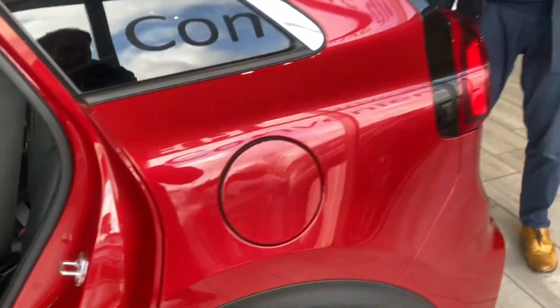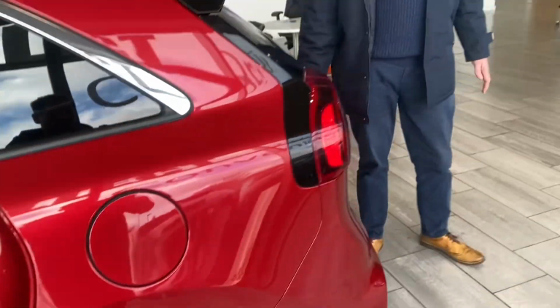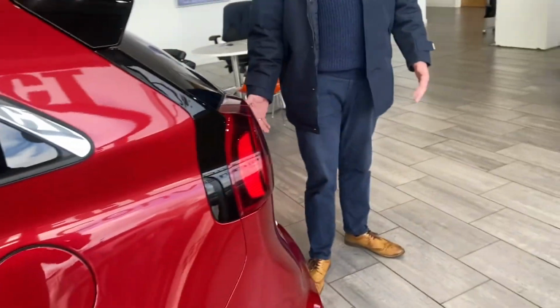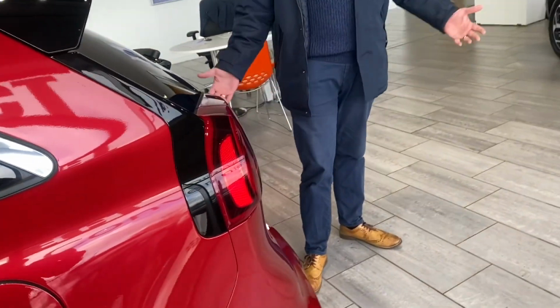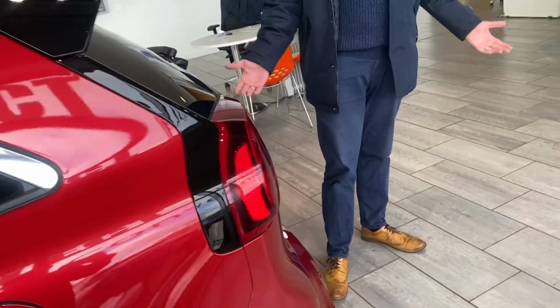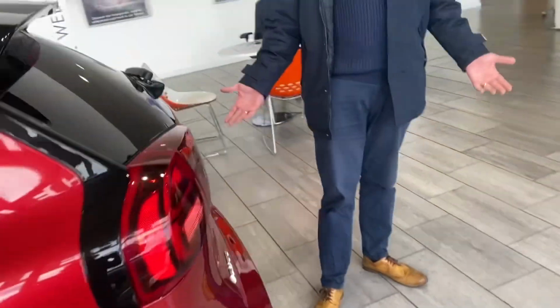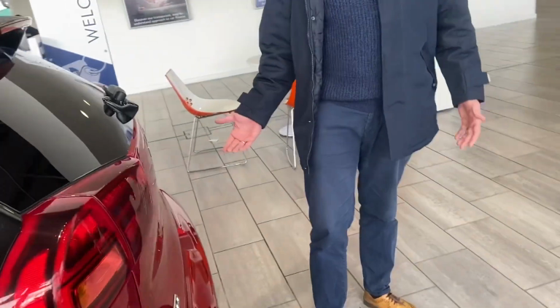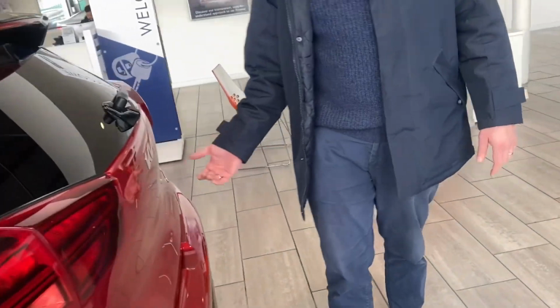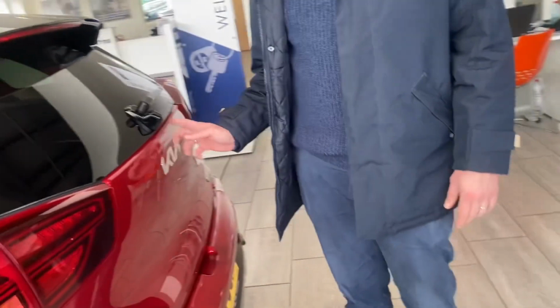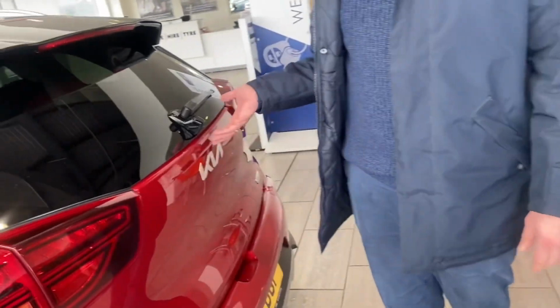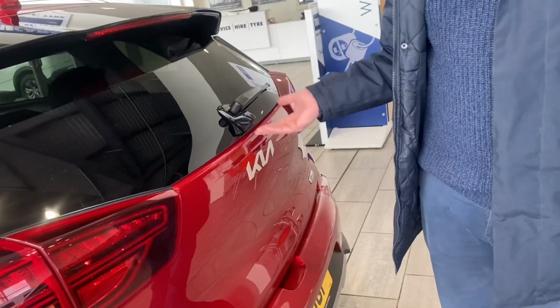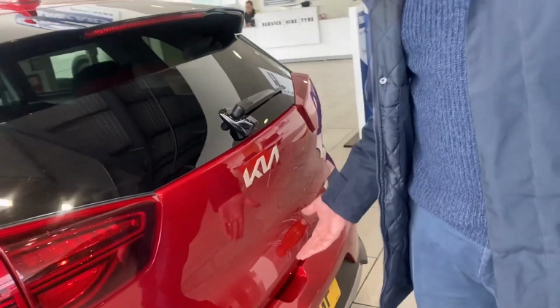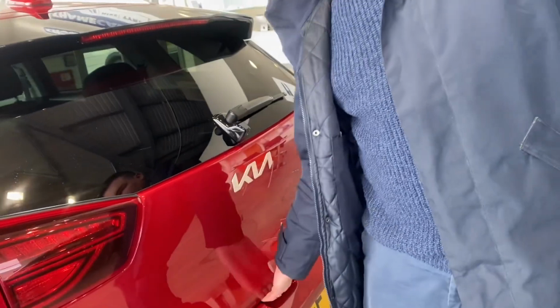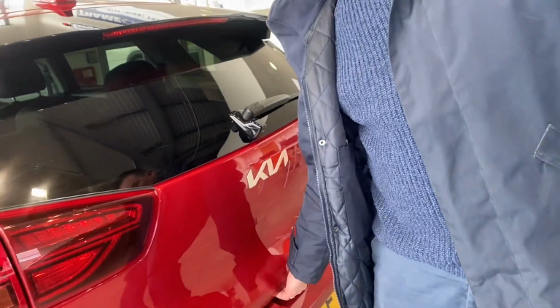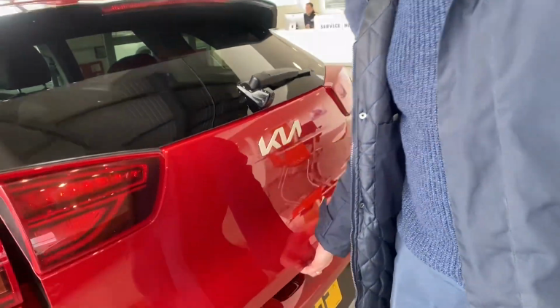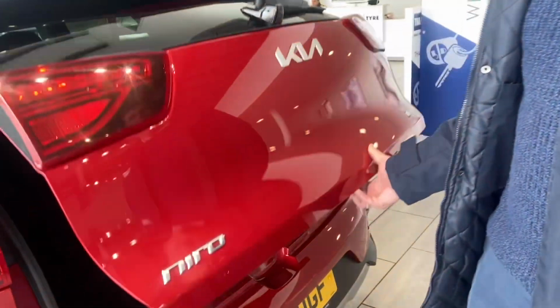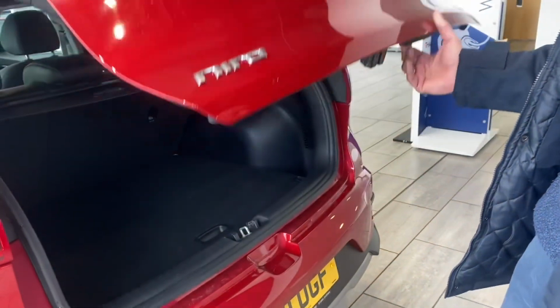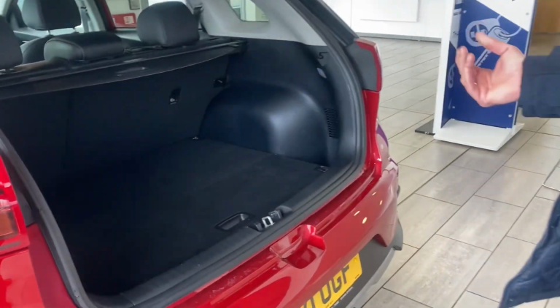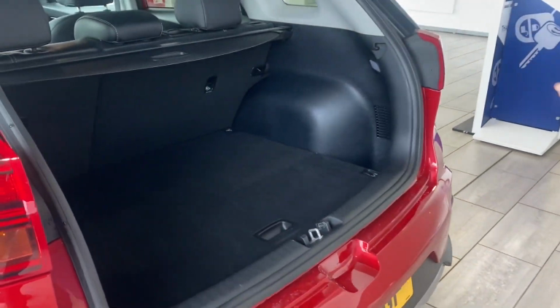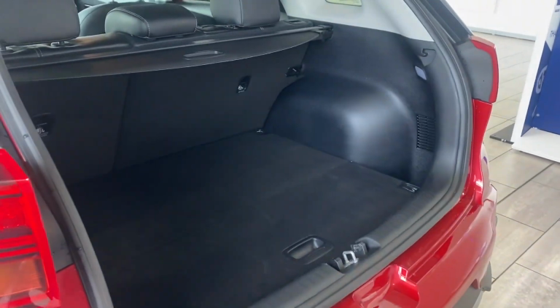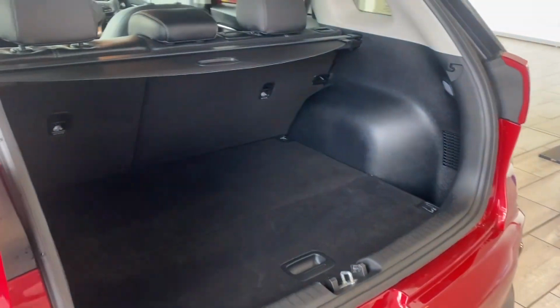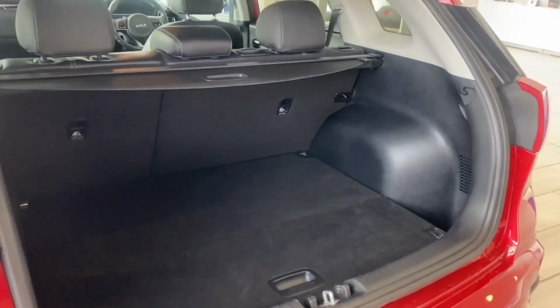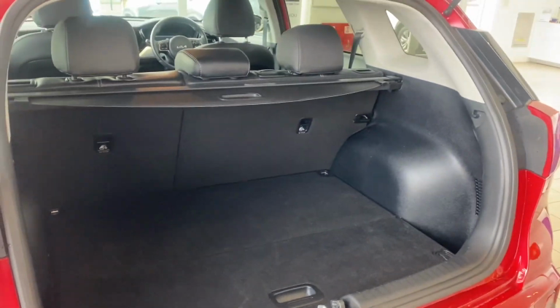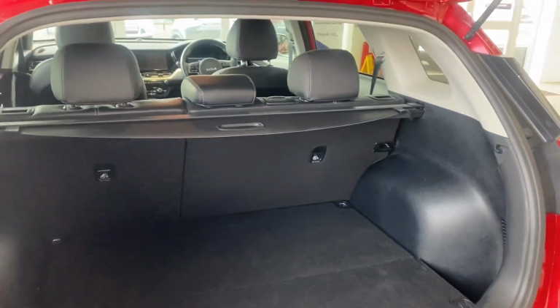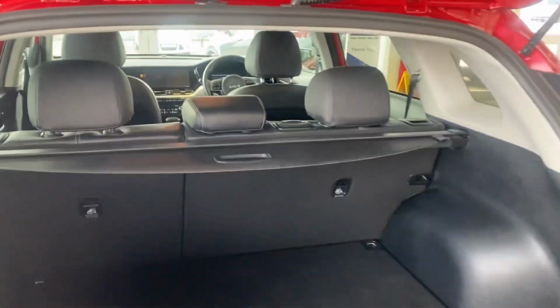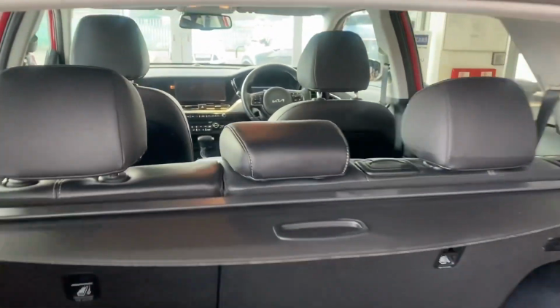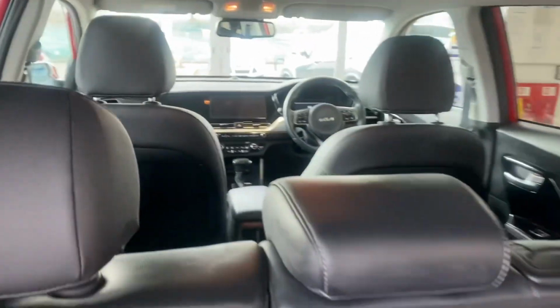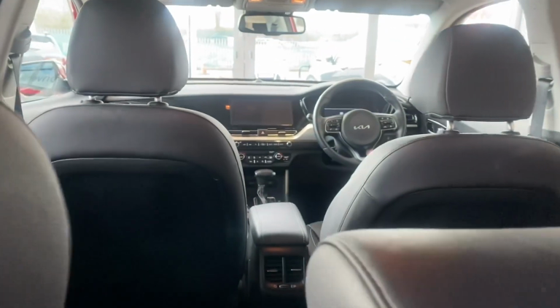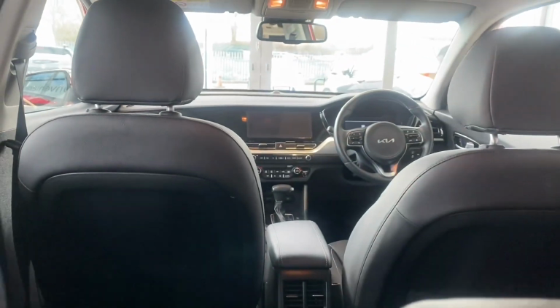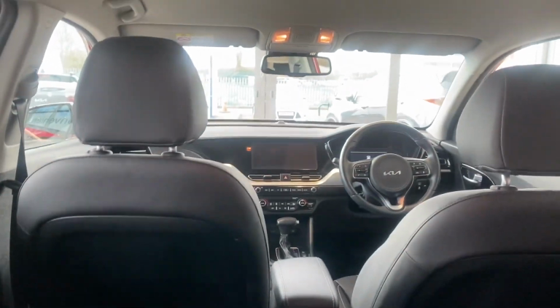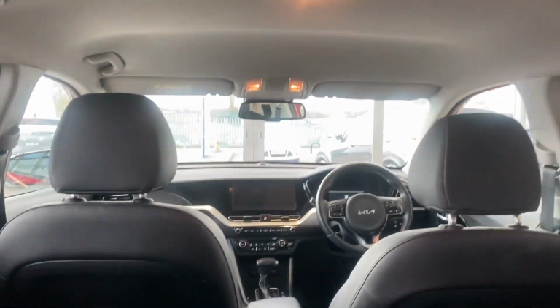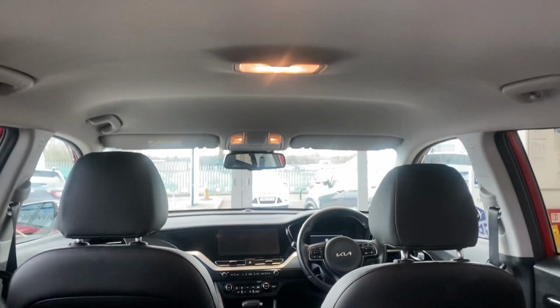The good thing about the Kia range, in addition to all the warranty, is the spec you get as standard. So this has got the rear camera as well as the all-round parking sensors, so parking is nice and easy. There's plenty of boot space, and folding rear seats if you need that bit of extra space as well.